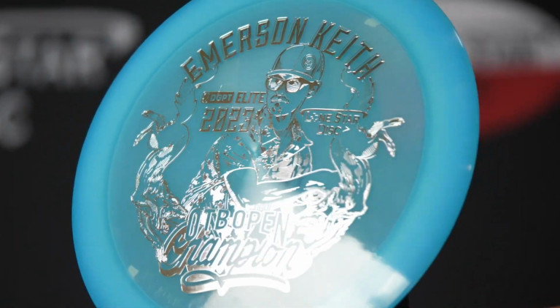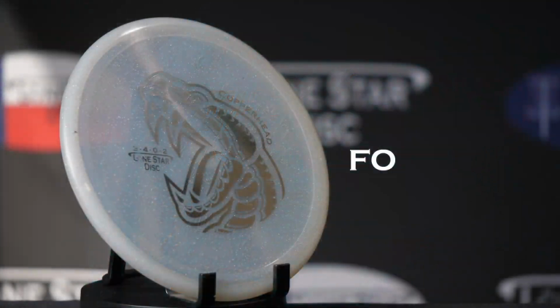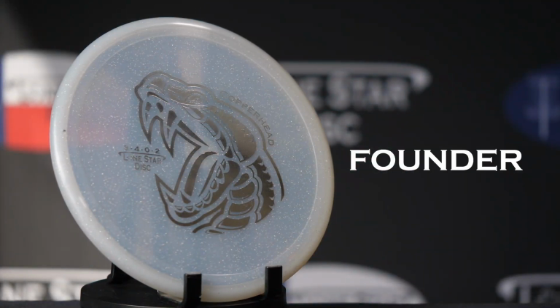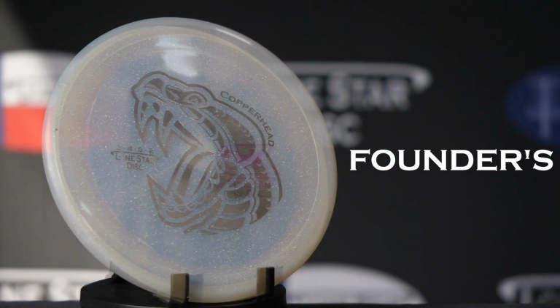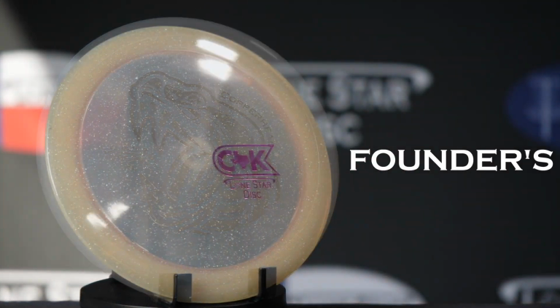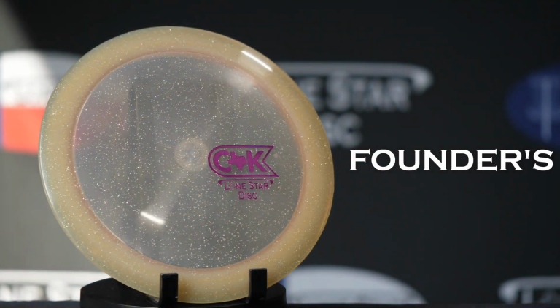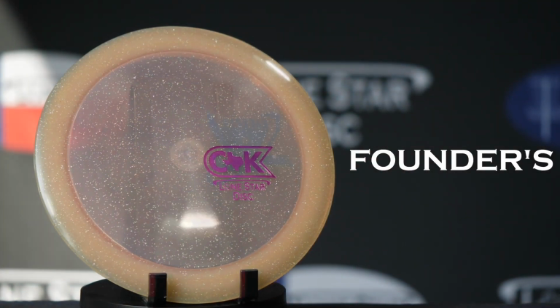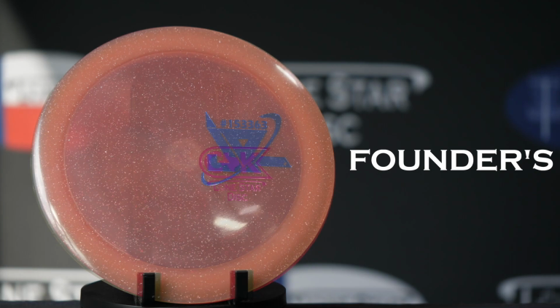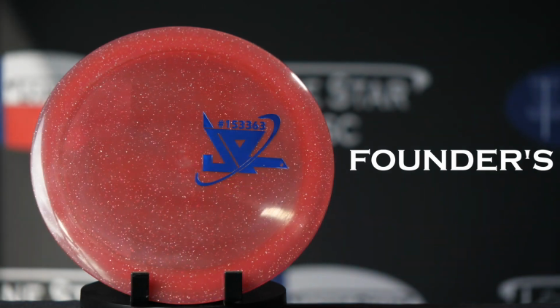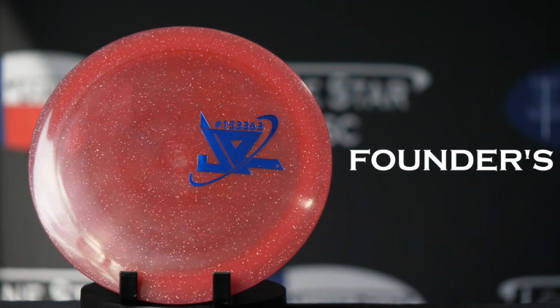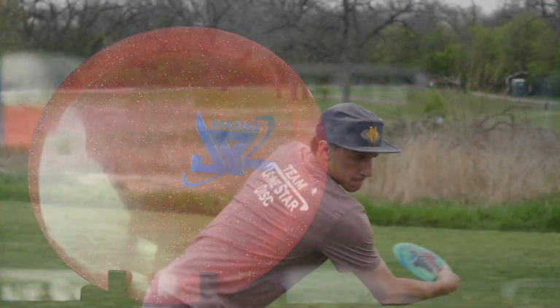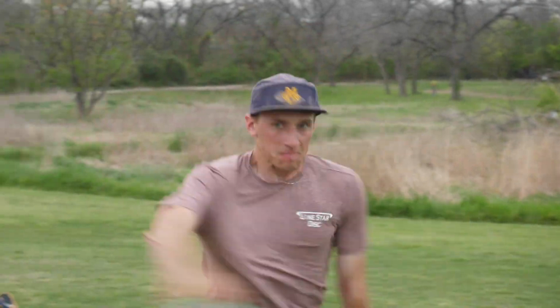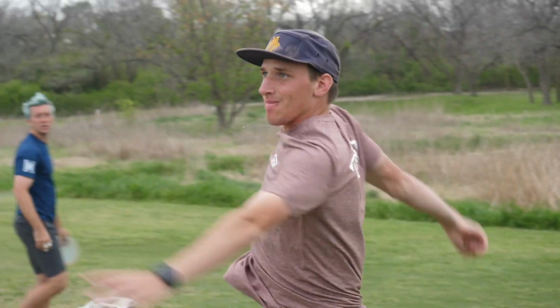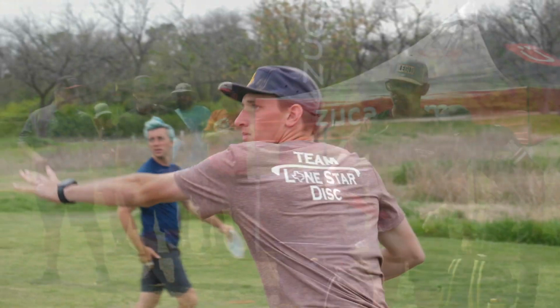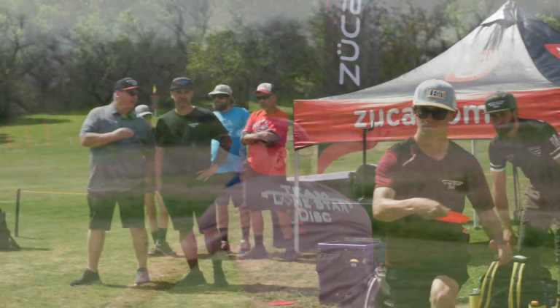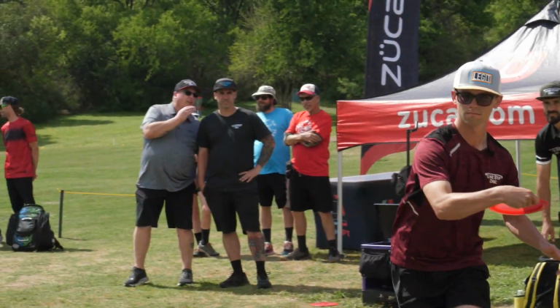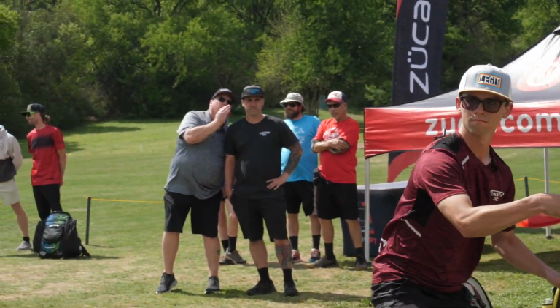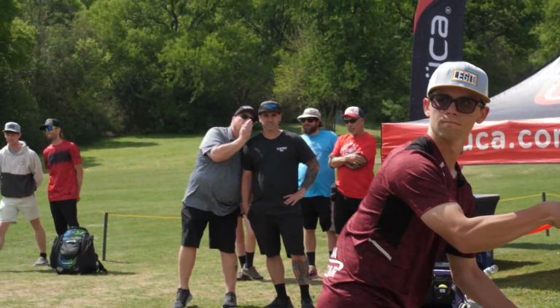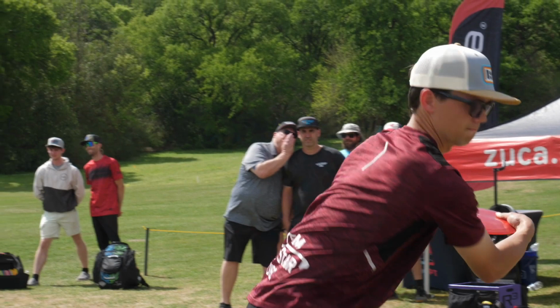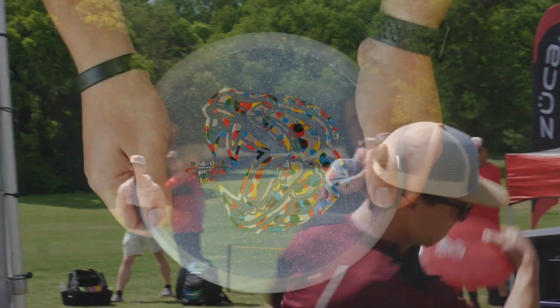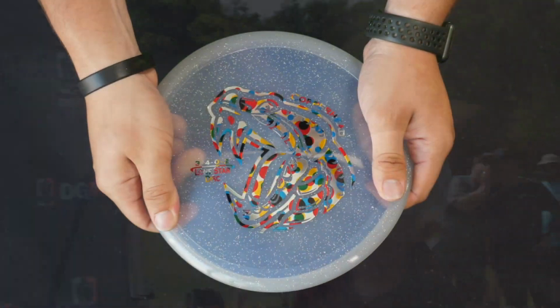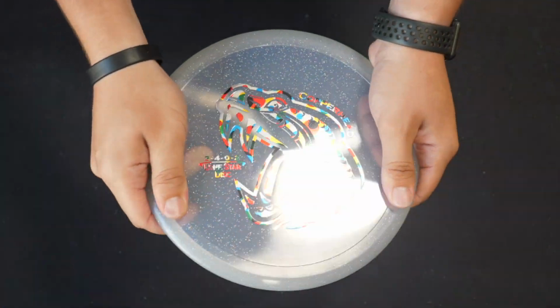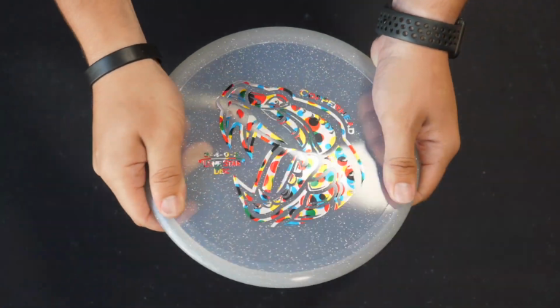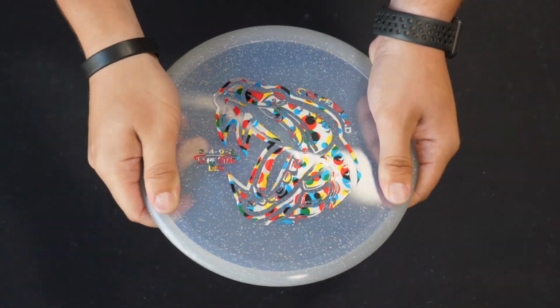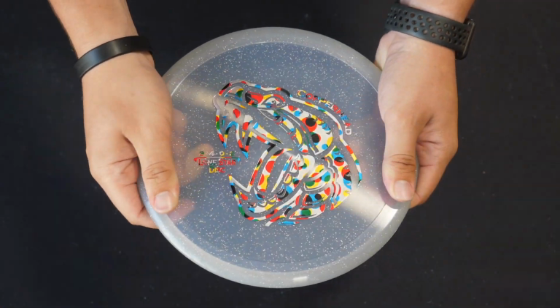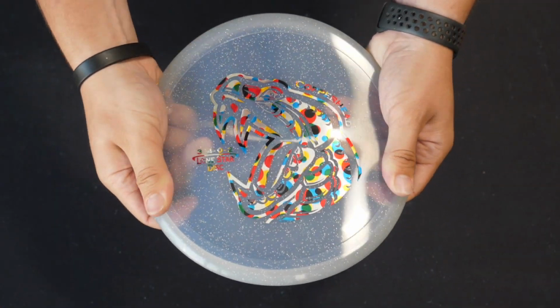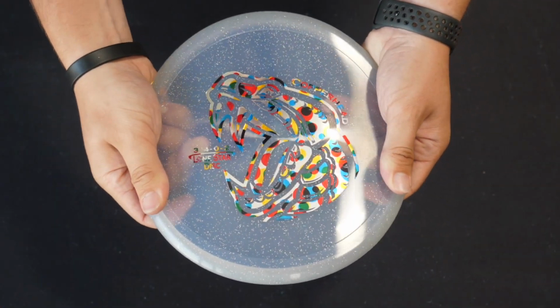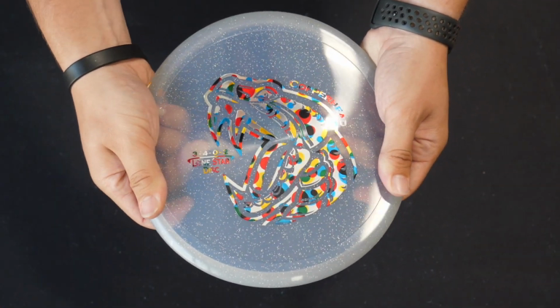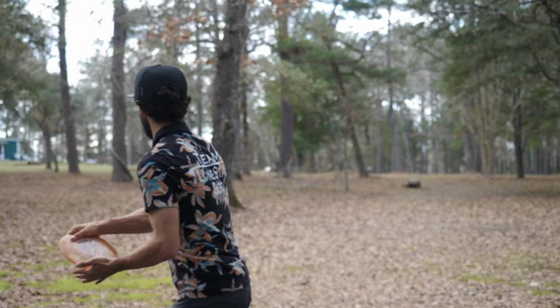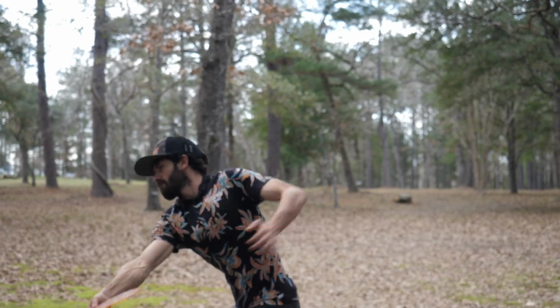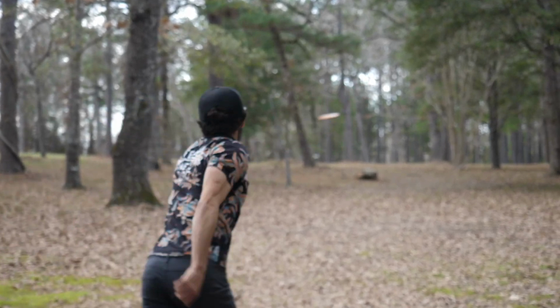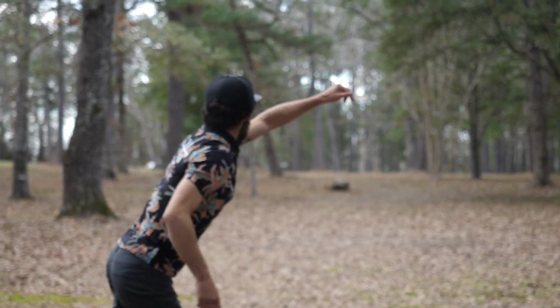Our Founders Plastic is the same blend as Charlie, but with added metal flakes. This is reserved exclusively for tour series and special event discs. Both Charlie and Founders are similar in feel to our Alpha Blend with an ounce of added stability.